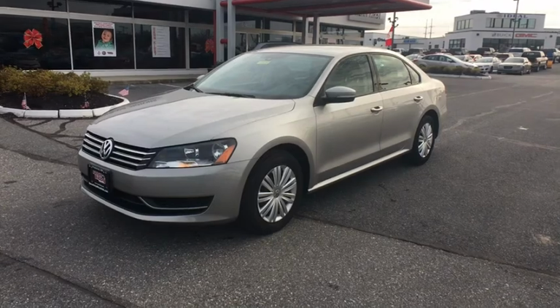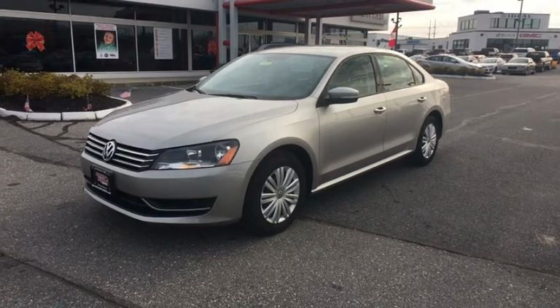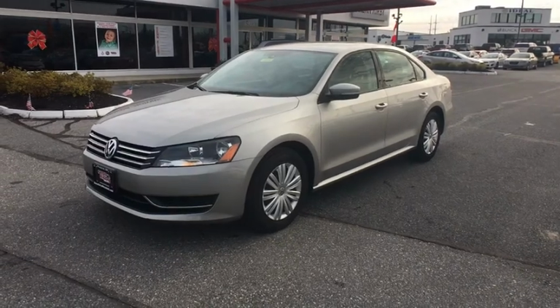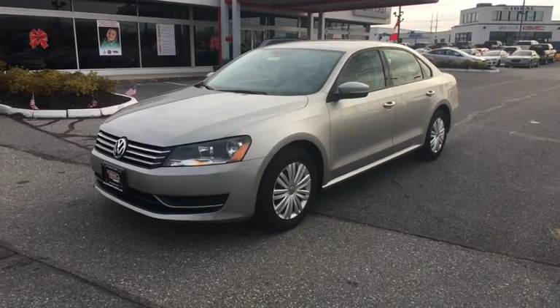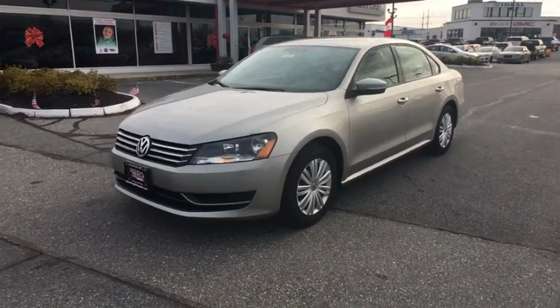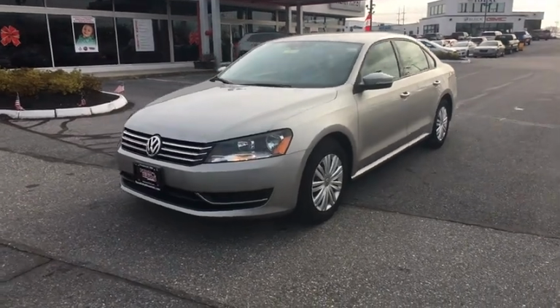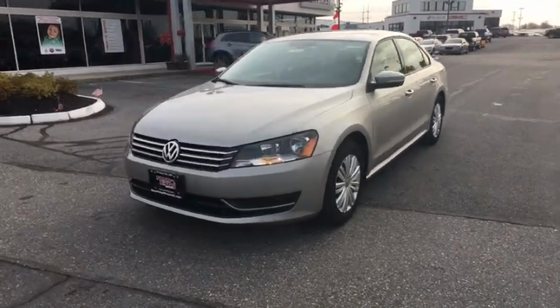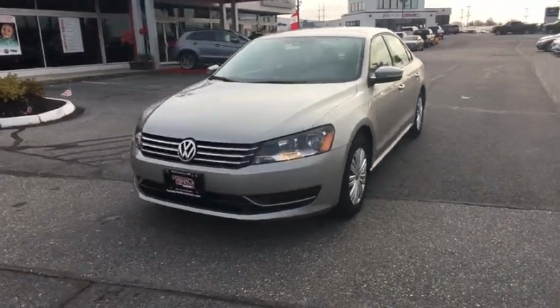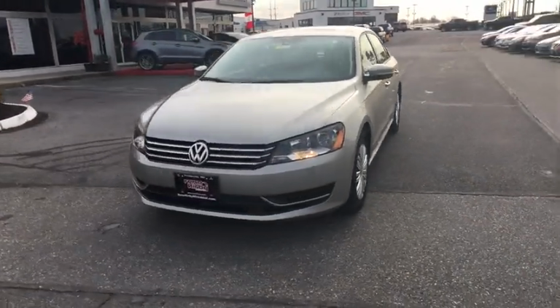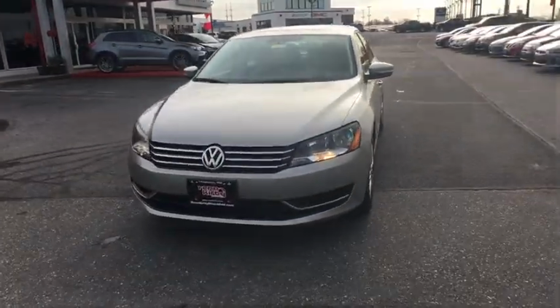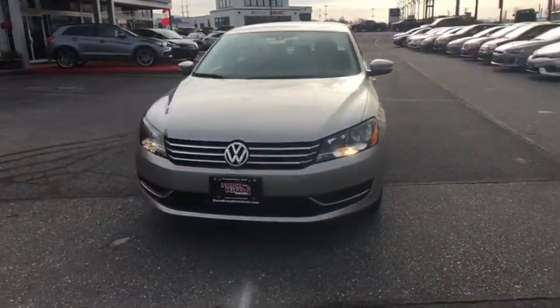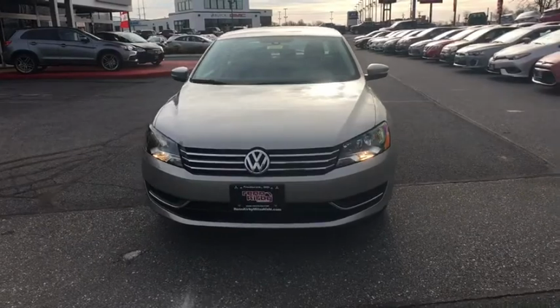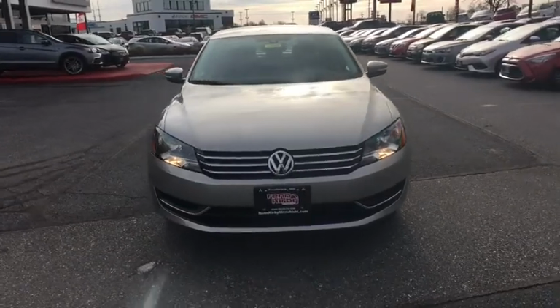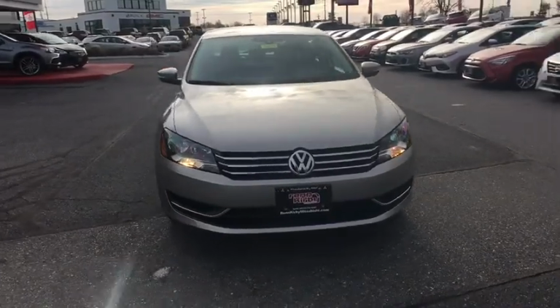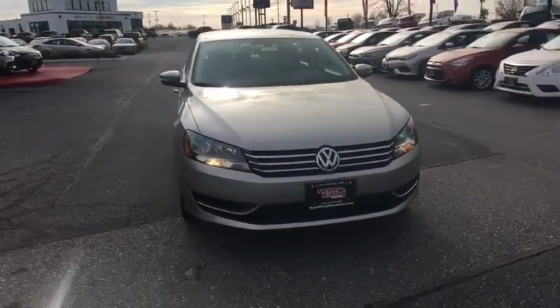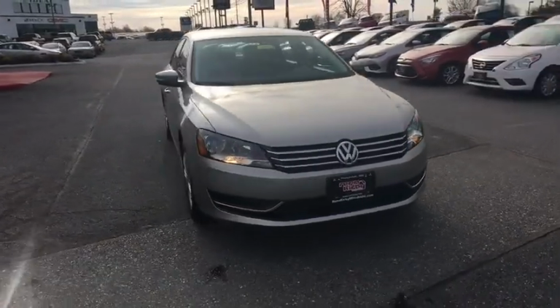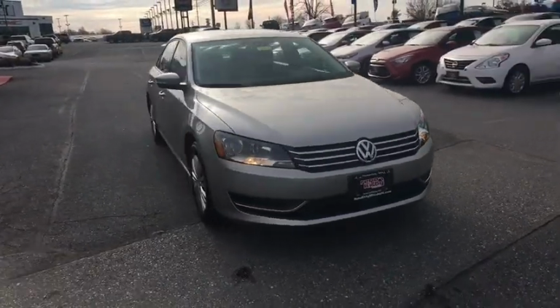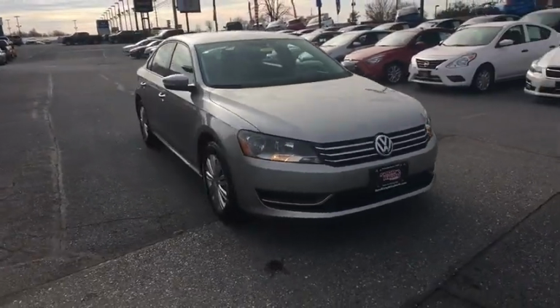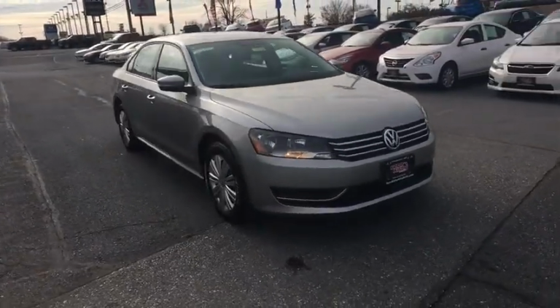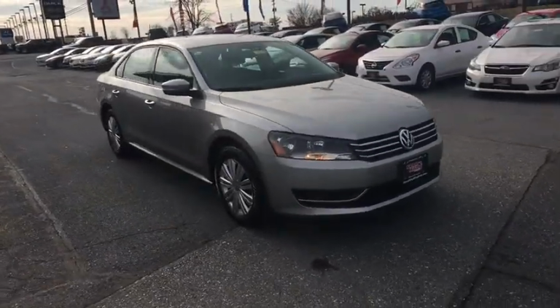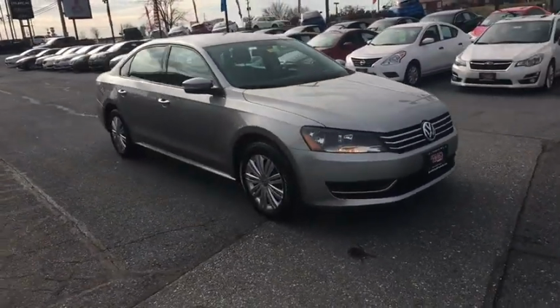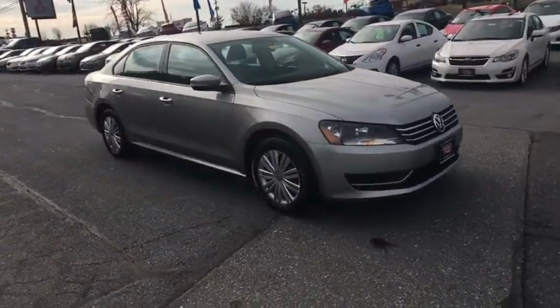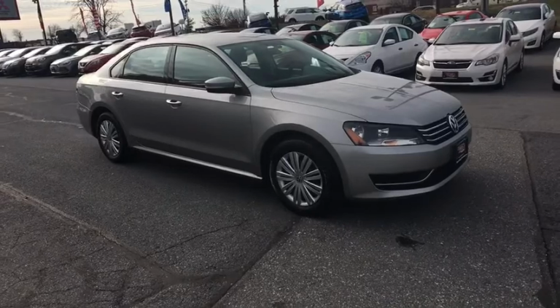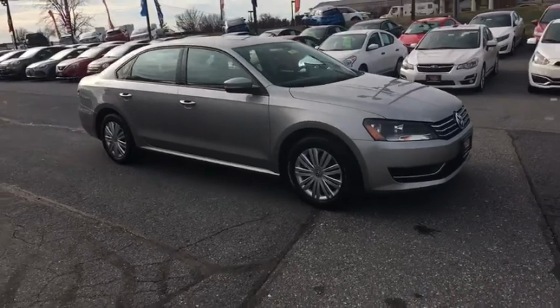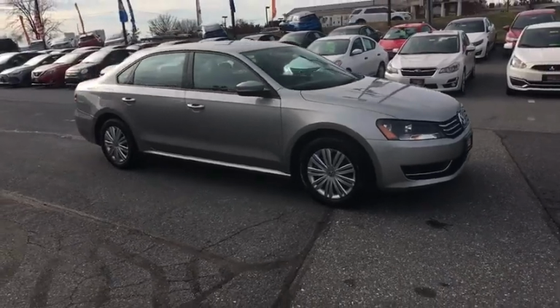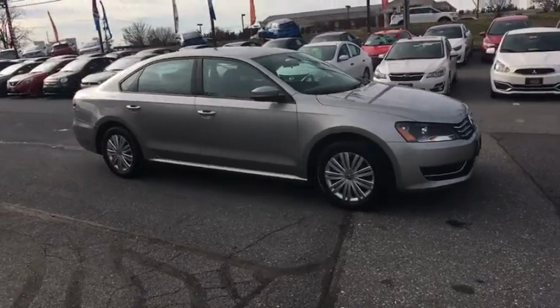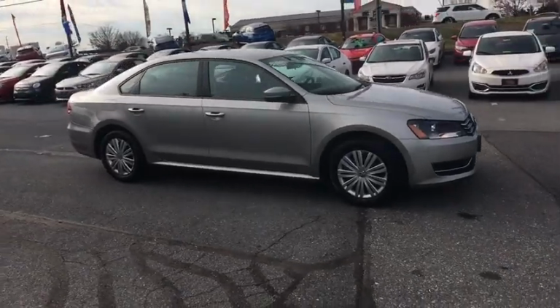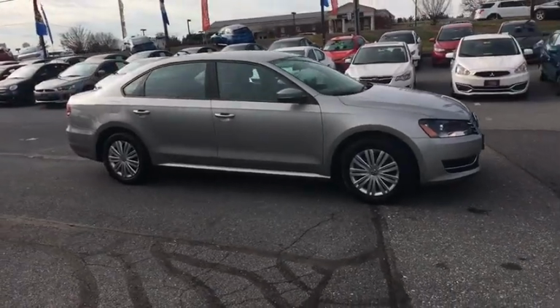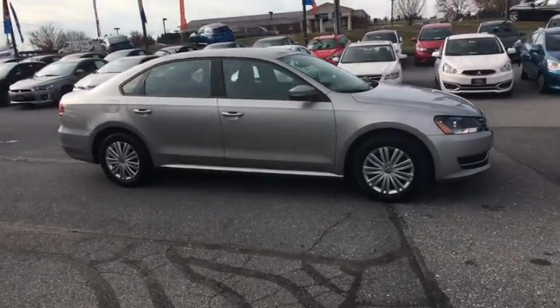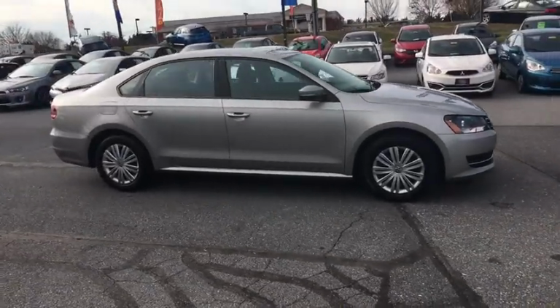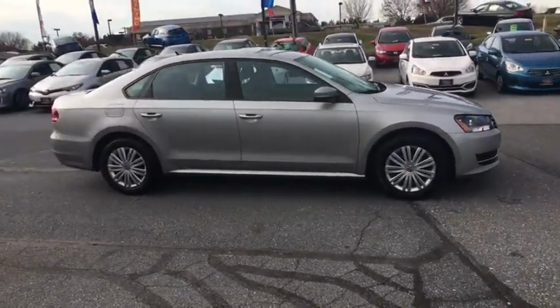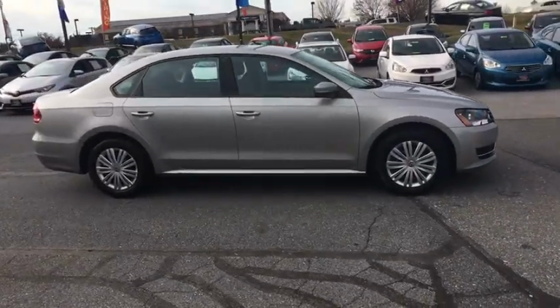The 2014 Volkswagen Passat. The Volkswagen Passat is roomy and powerful. It is a supple and controlled ride with a quiet and comfortable ride. Volkswagen brings it all together. This vehicle has less than 50,000 miles.